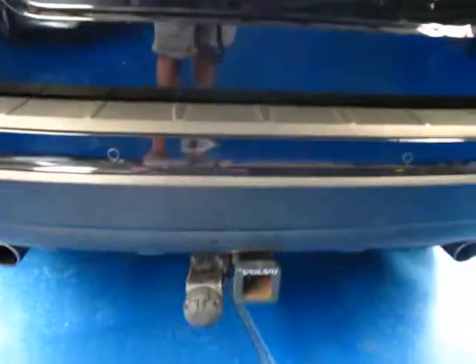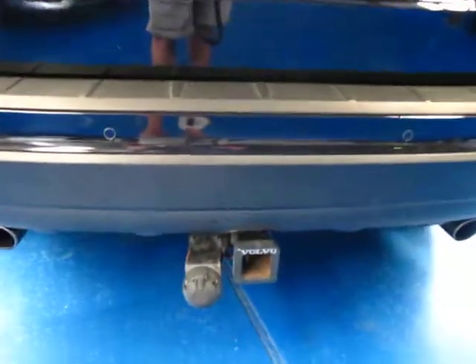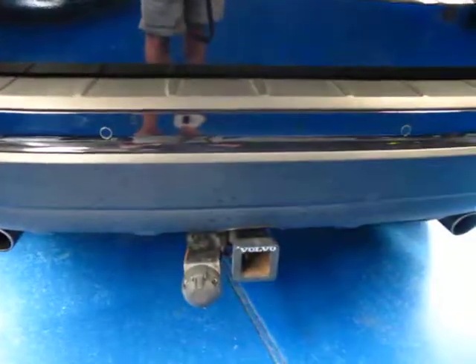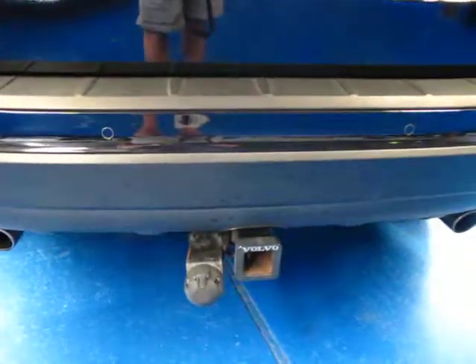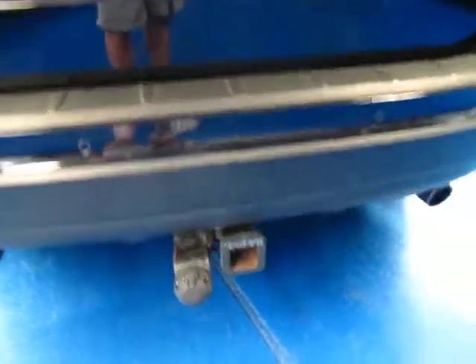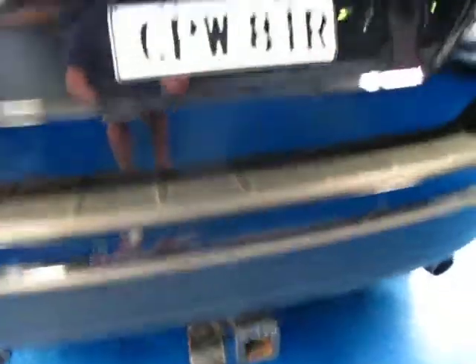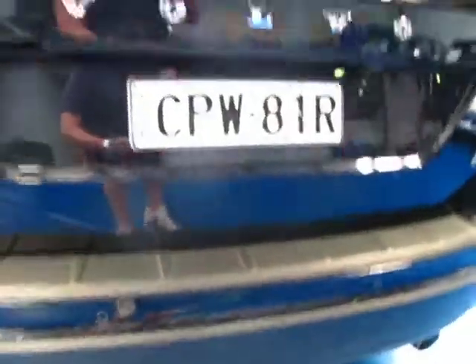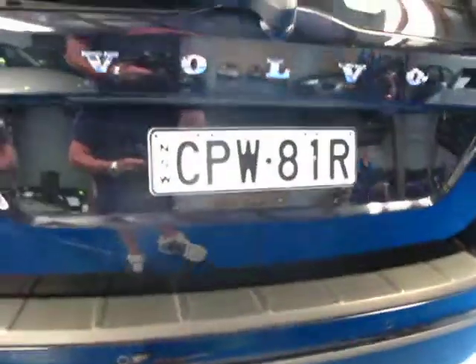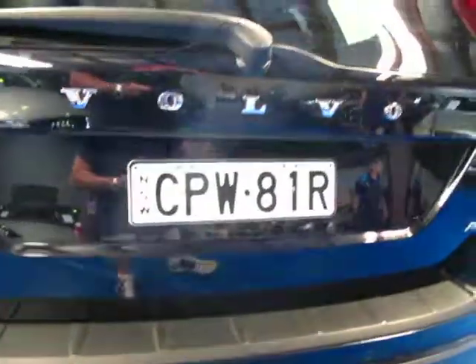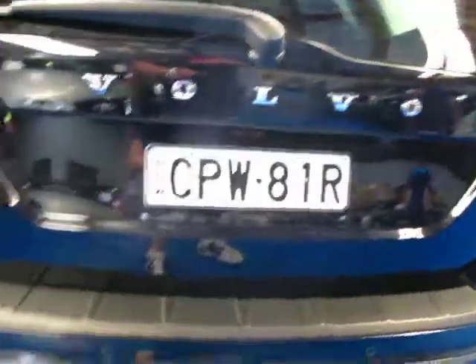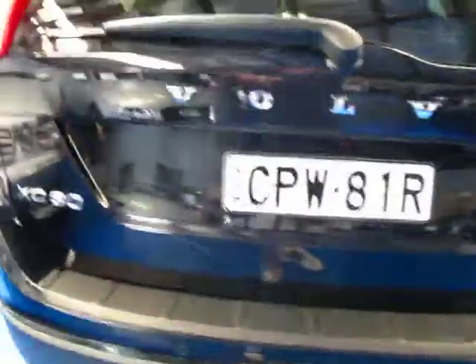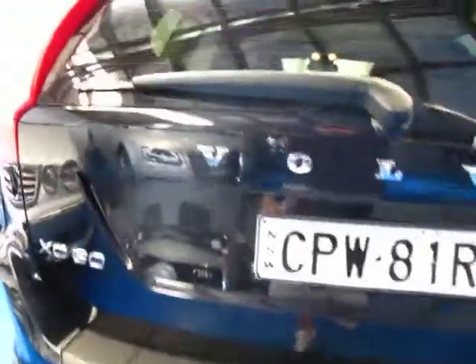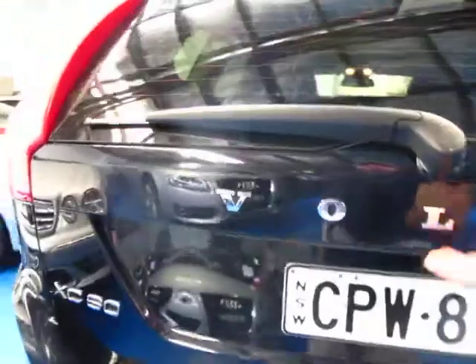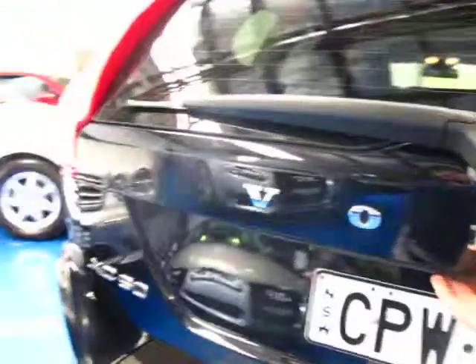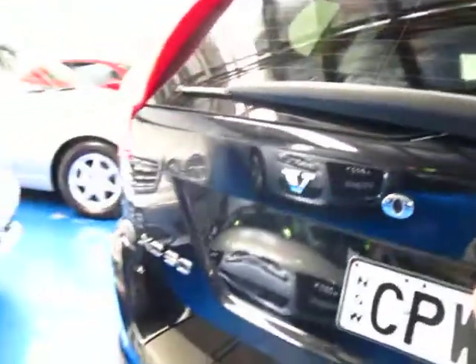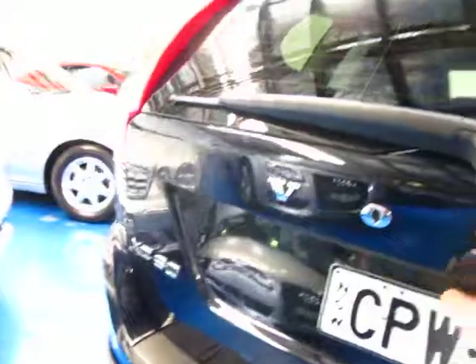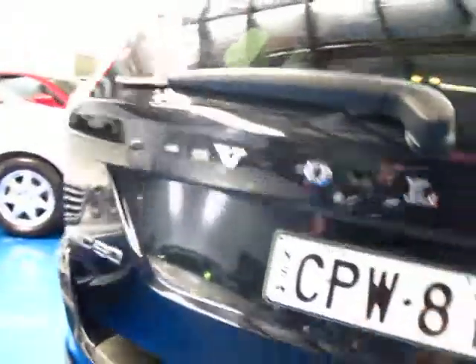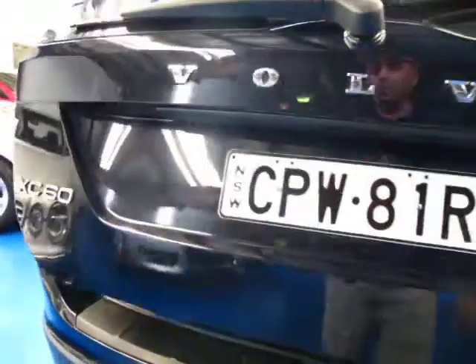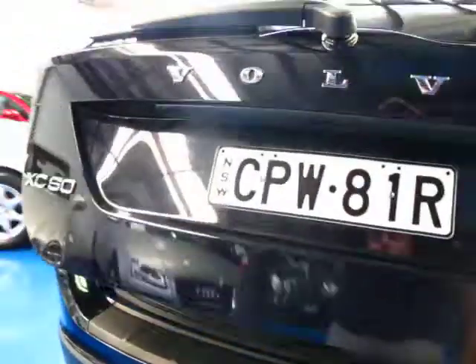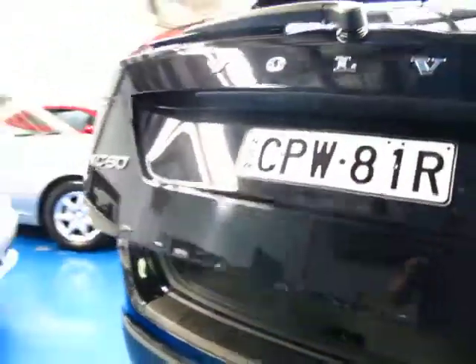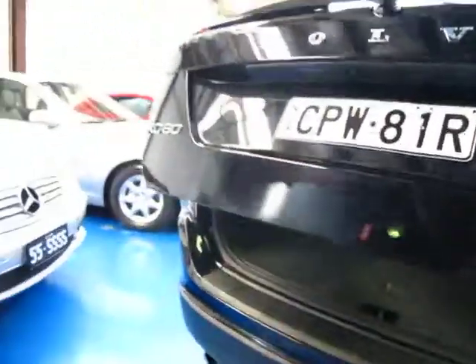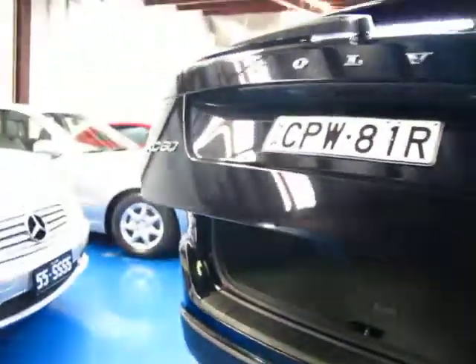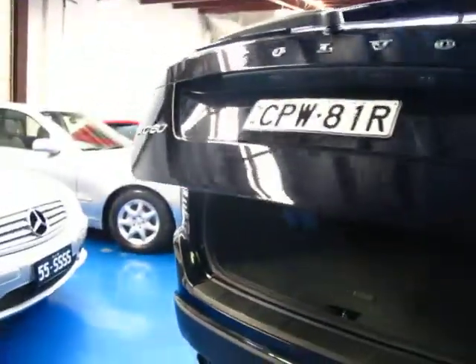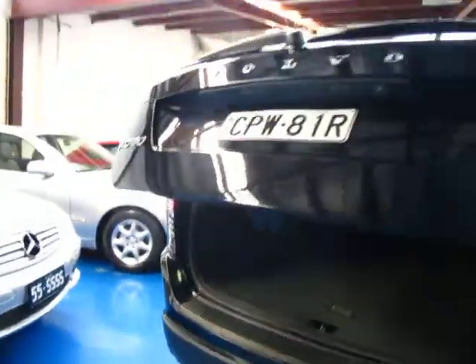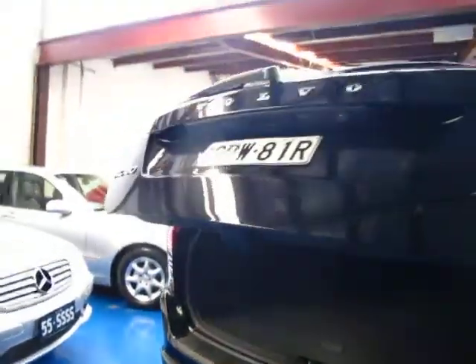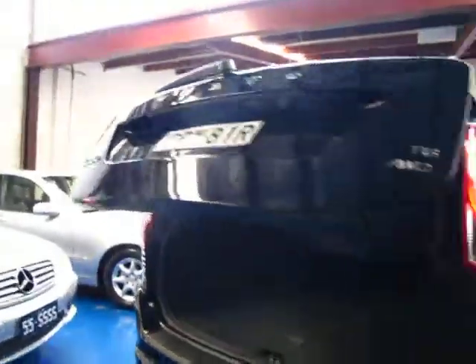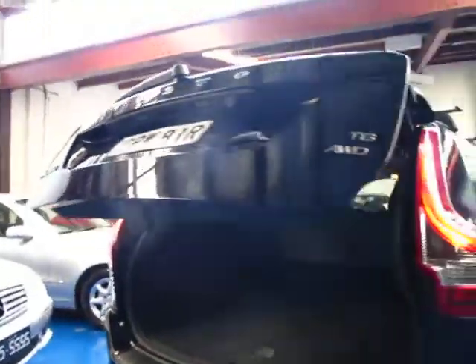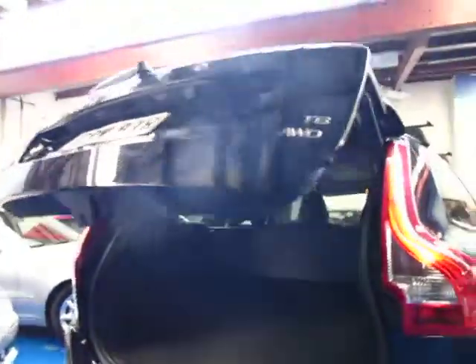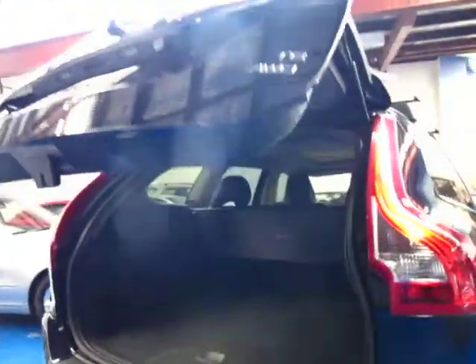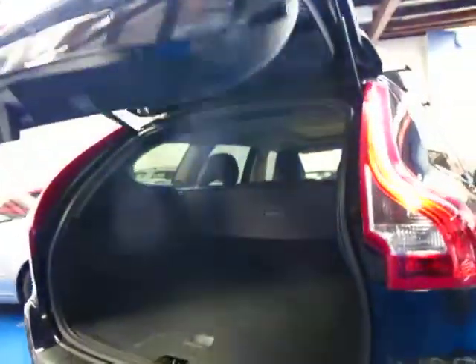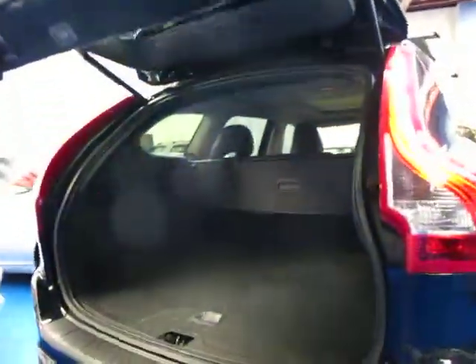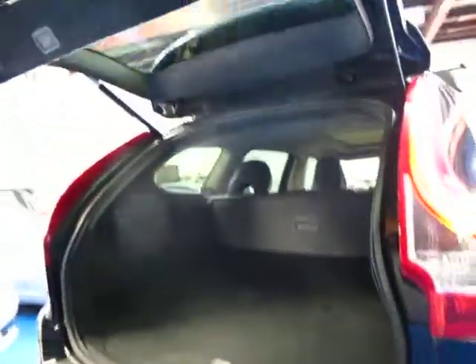These people have spent another probably a thousand or fifteen hundred dollars getting the tow bar put on from Volvo. Have a look at that — the electric tailgate. Fantastic.